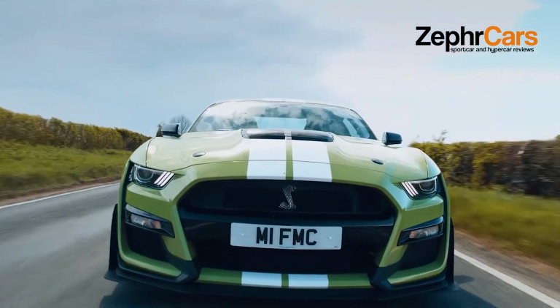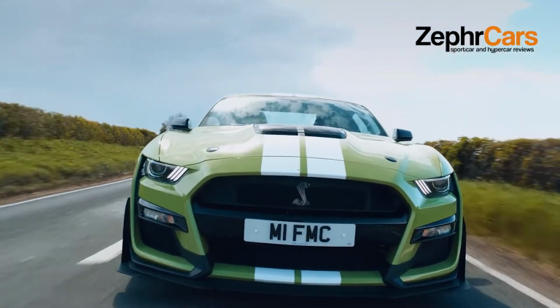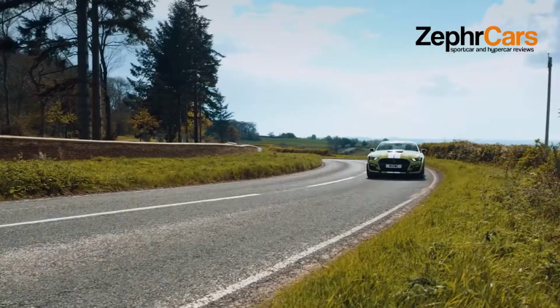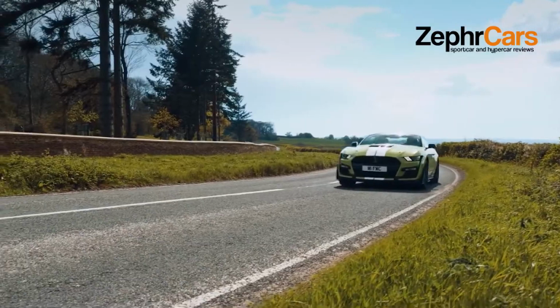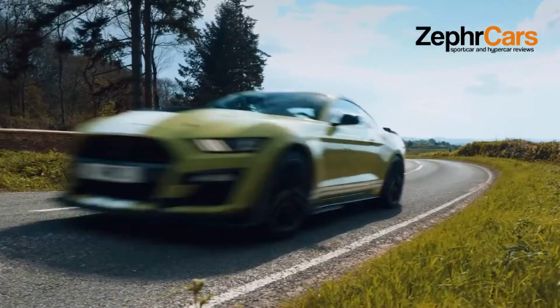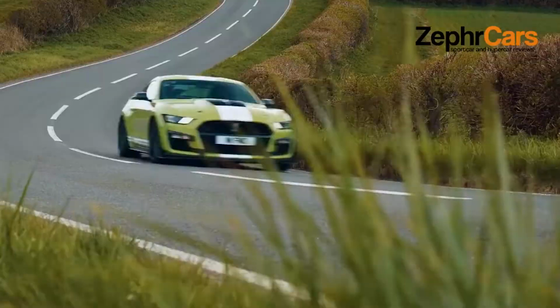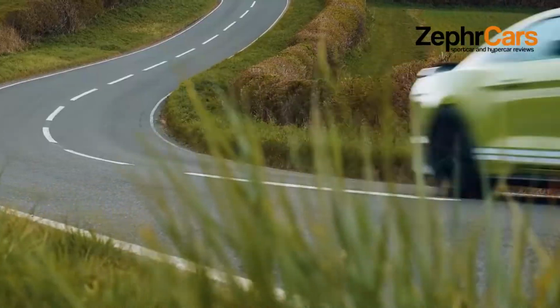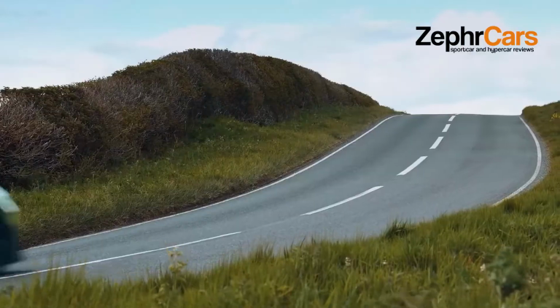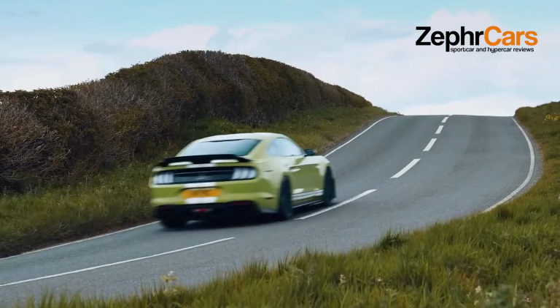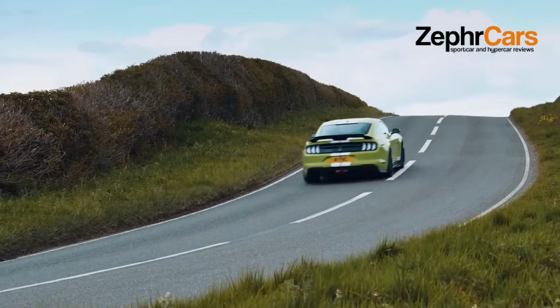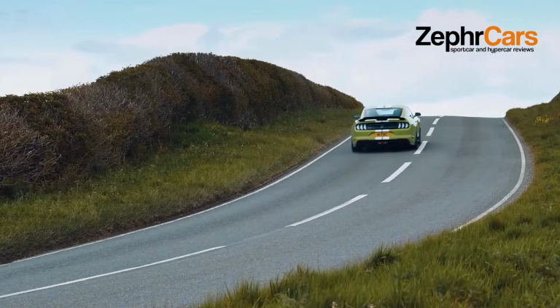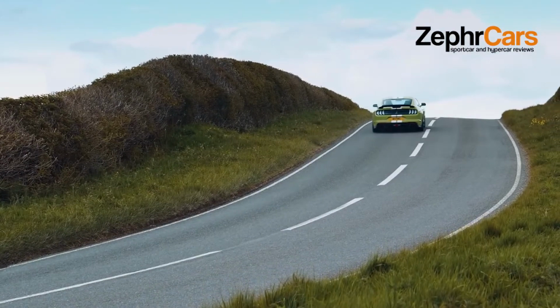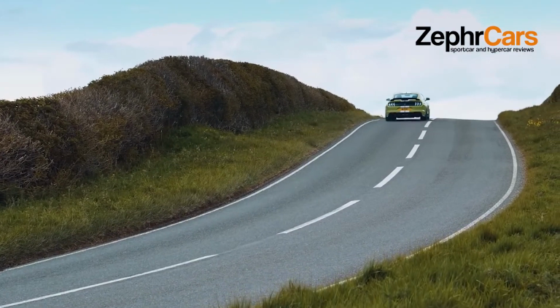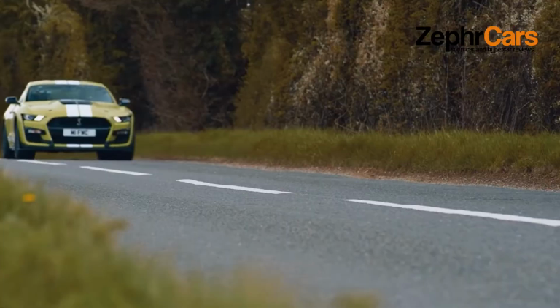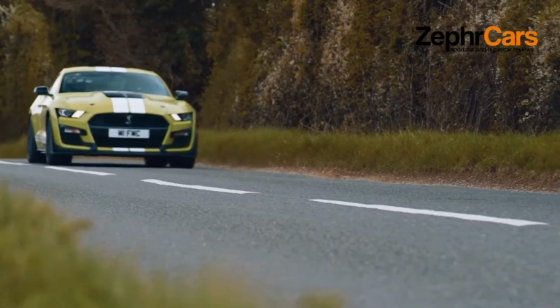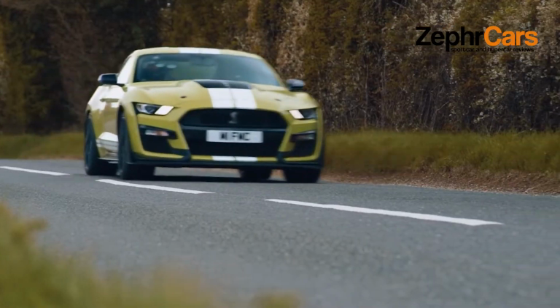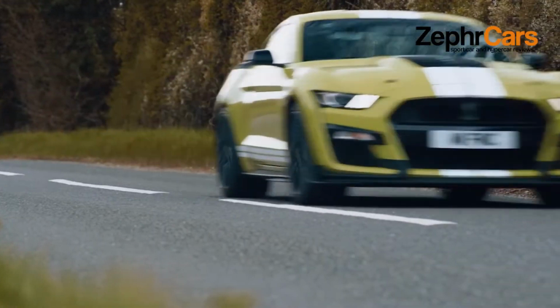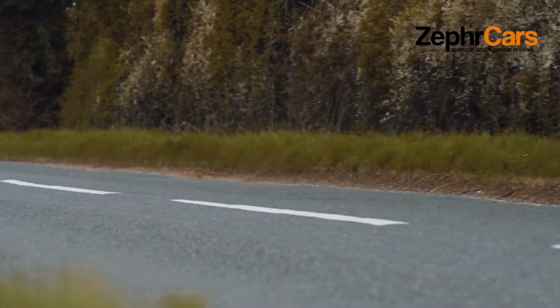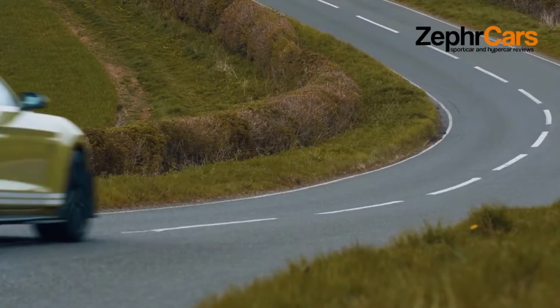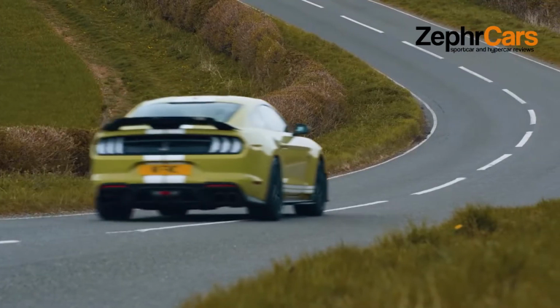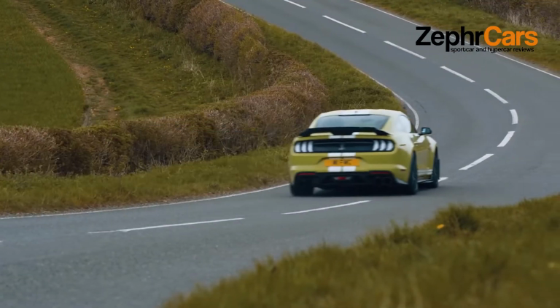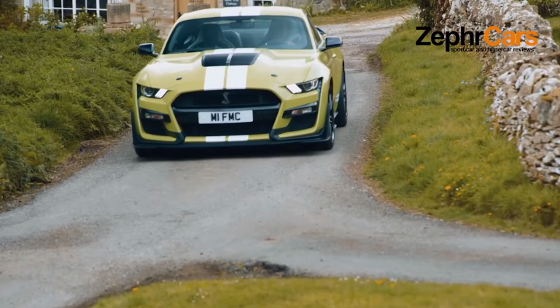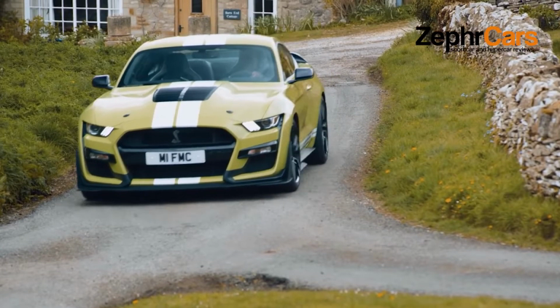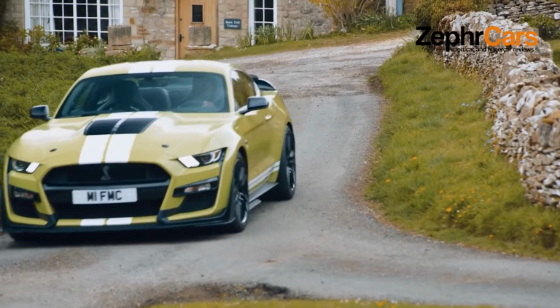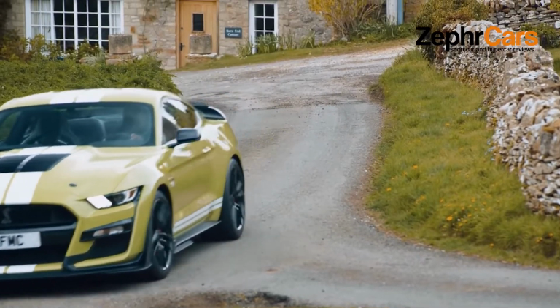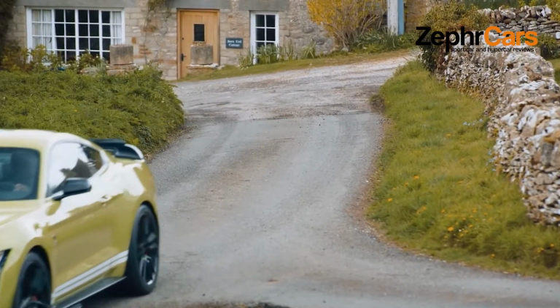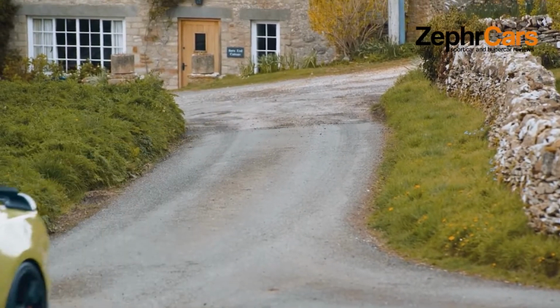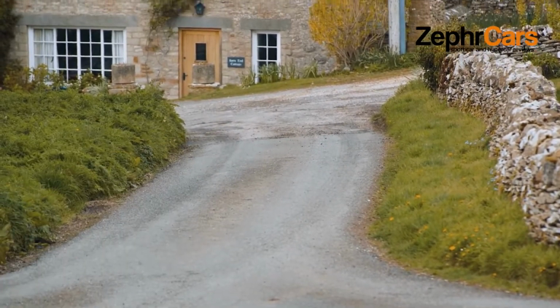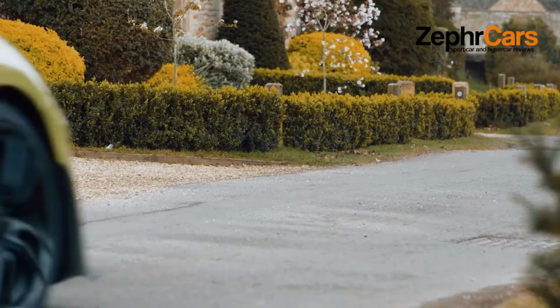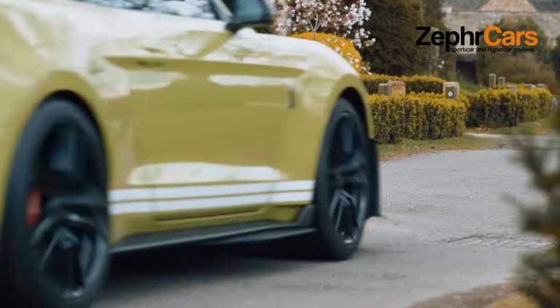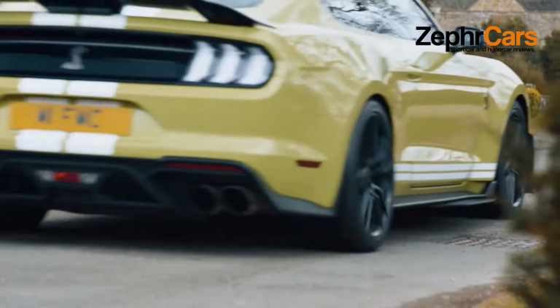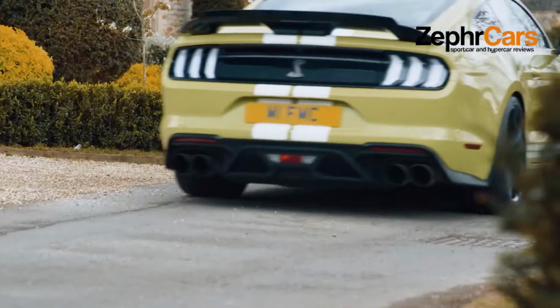And then there's this: Ford is bringing a new 2022 Shelby GT500 to market with a supercharged 5.2-liter V8 producing 760 horsepower.